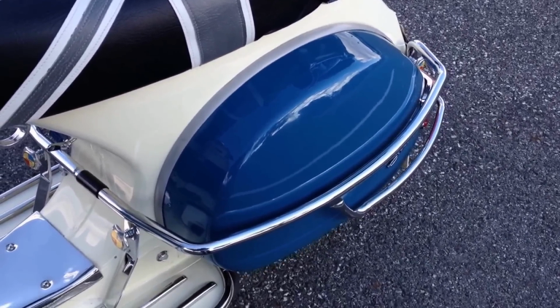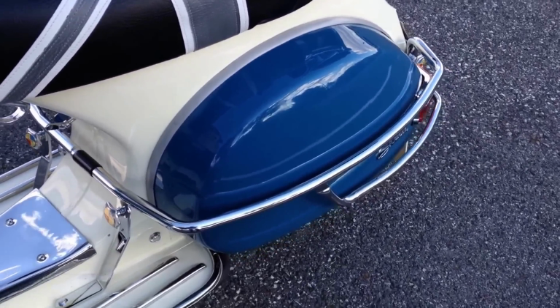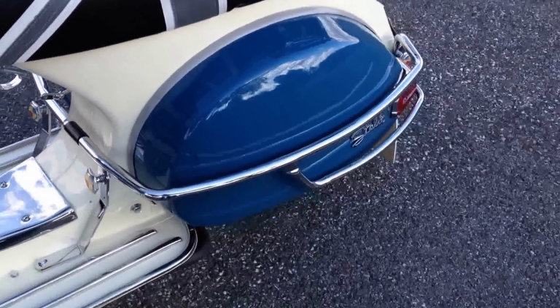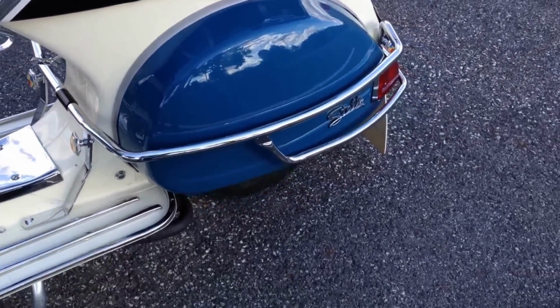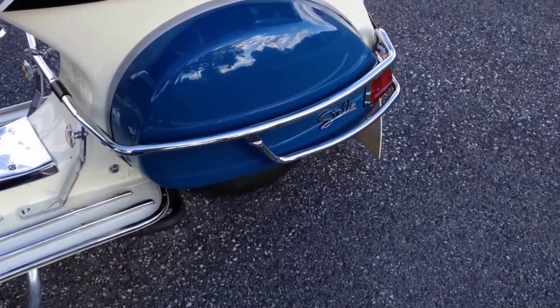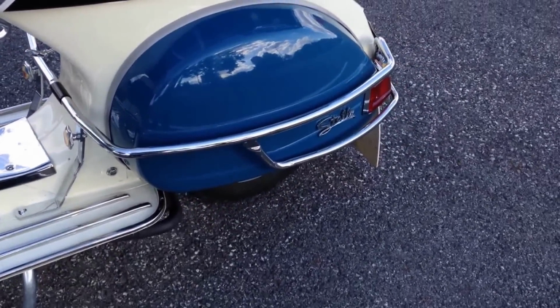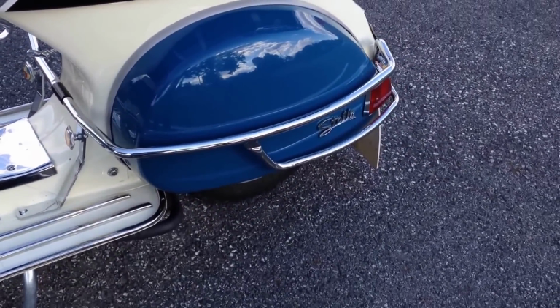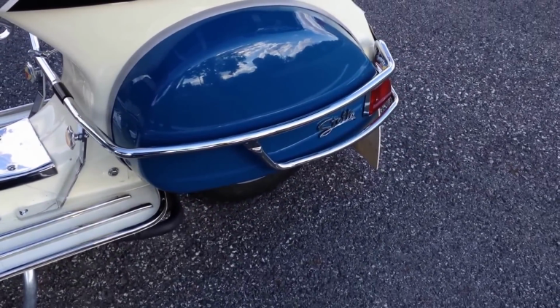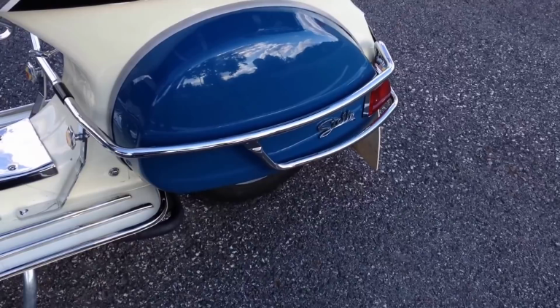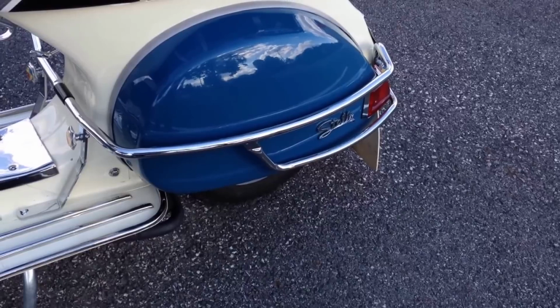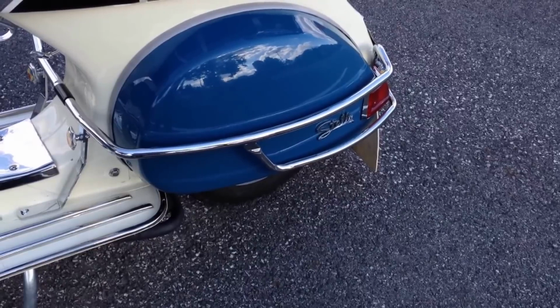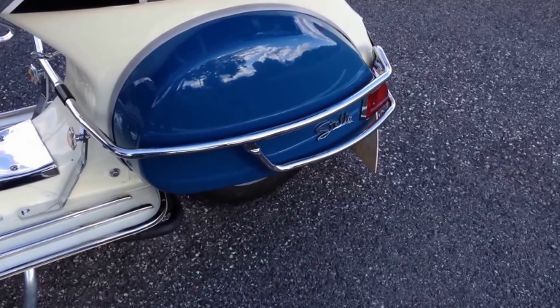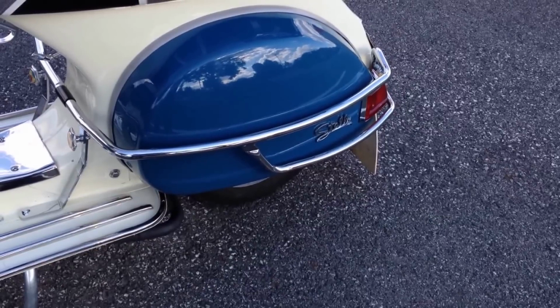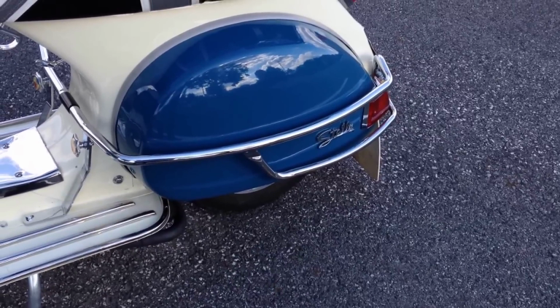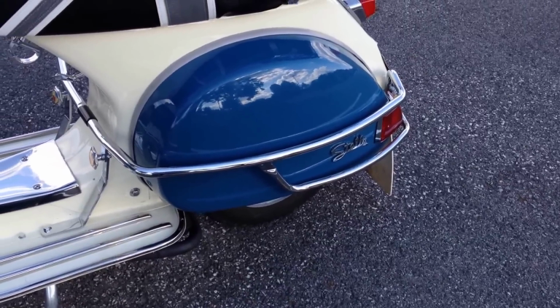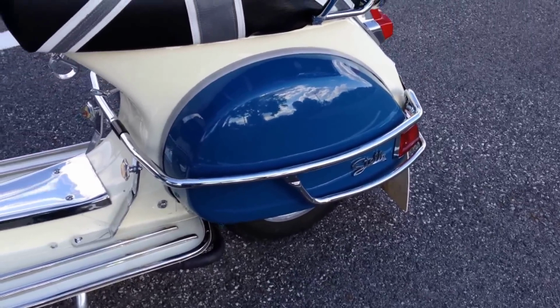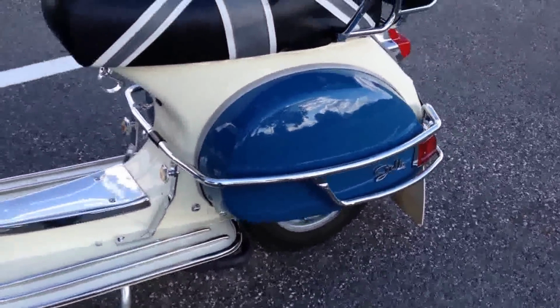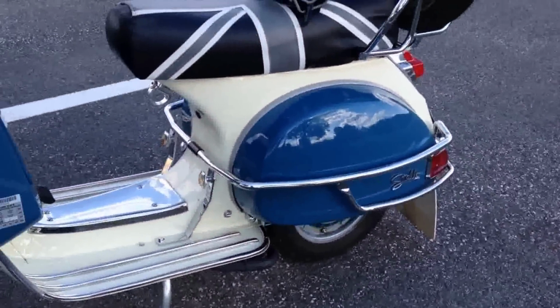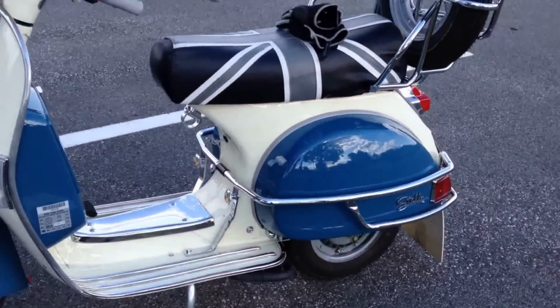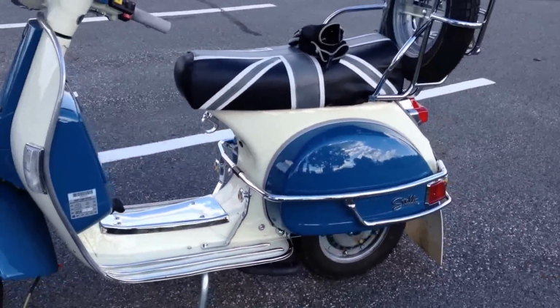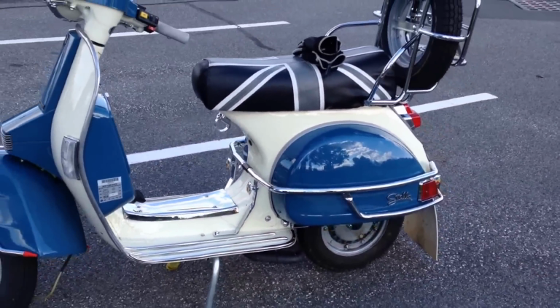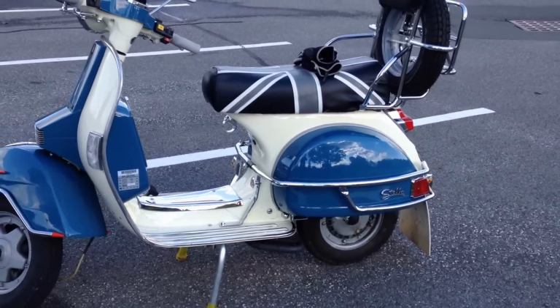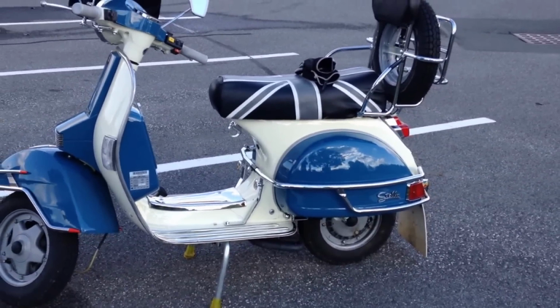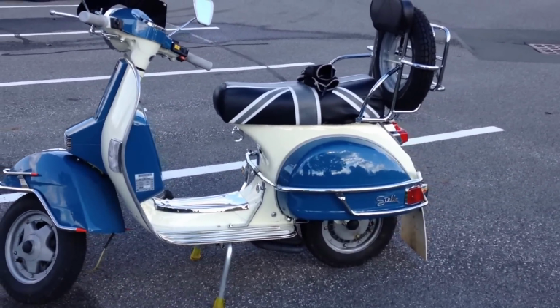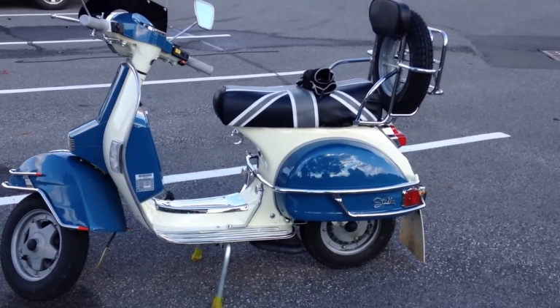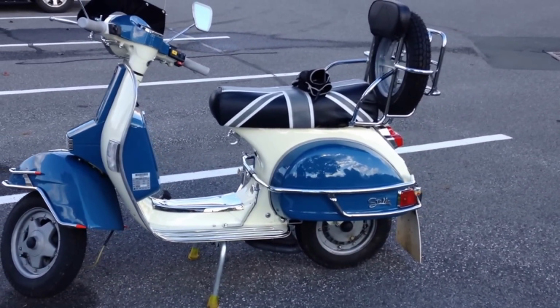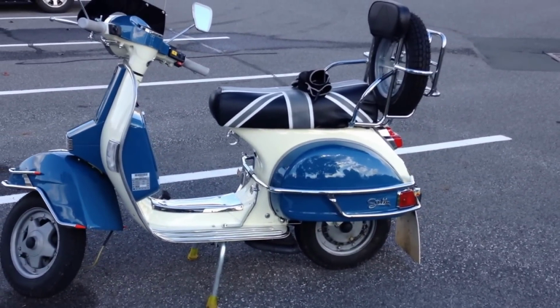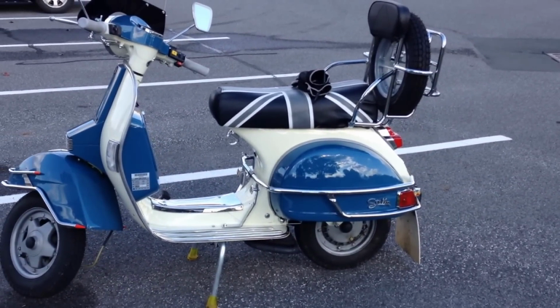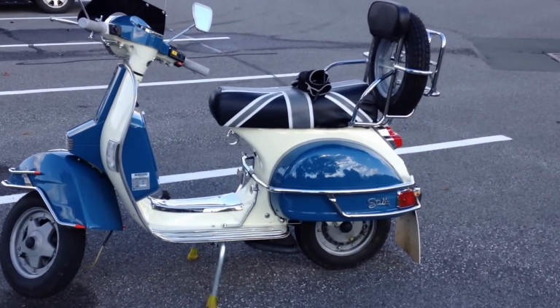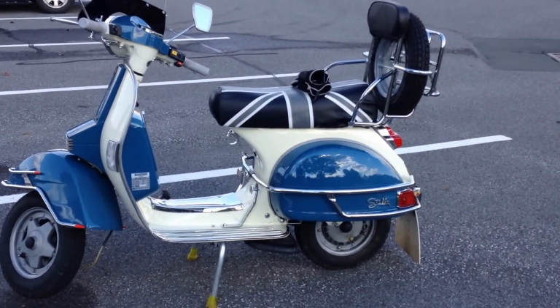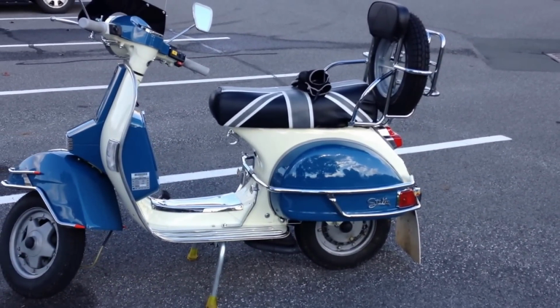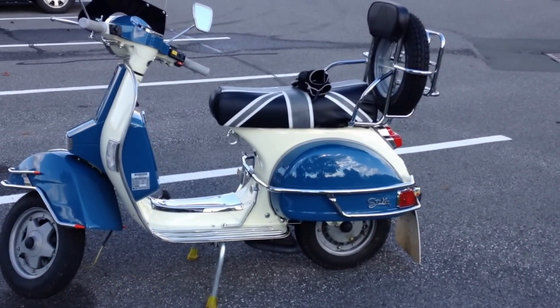So it's really loud. I have my helmet on and it was really freaking loud with my helmet, so there you go. Stebel Nautilus — put one on your Stella.